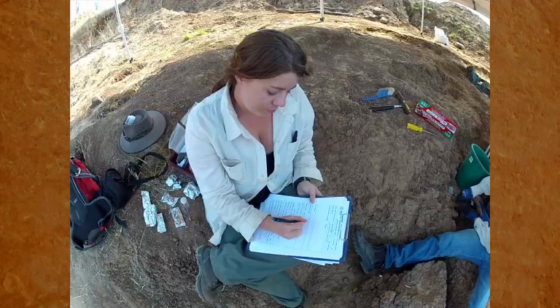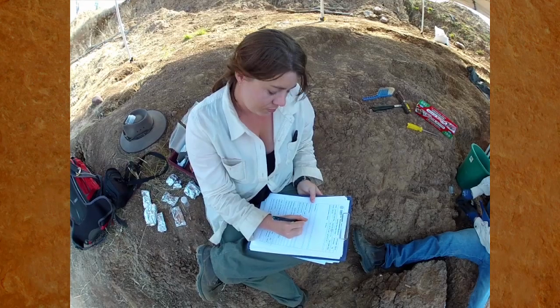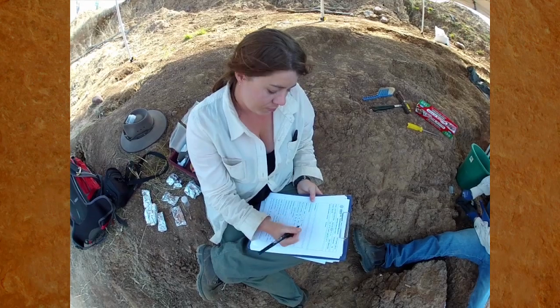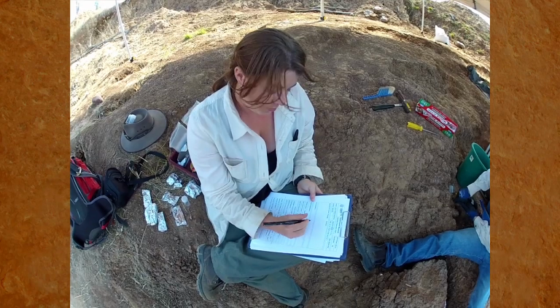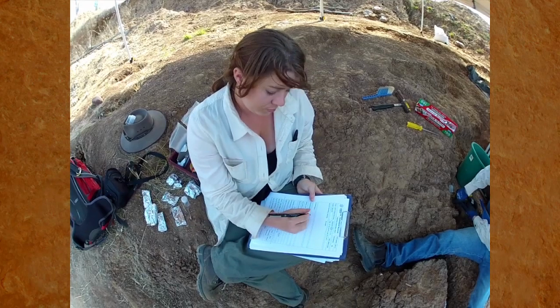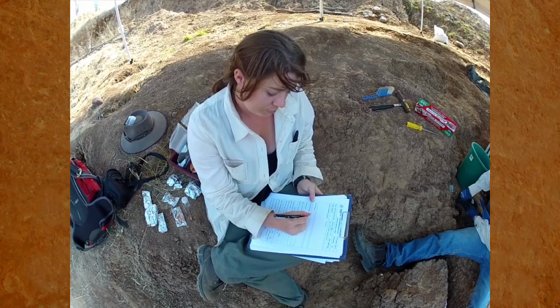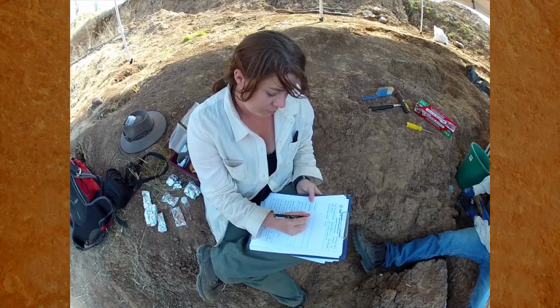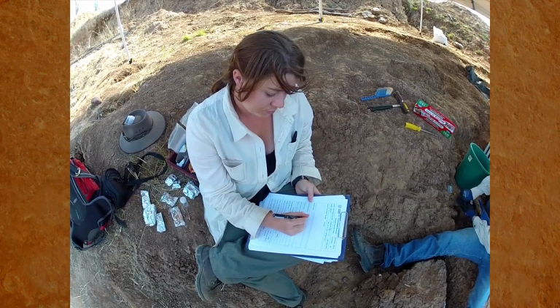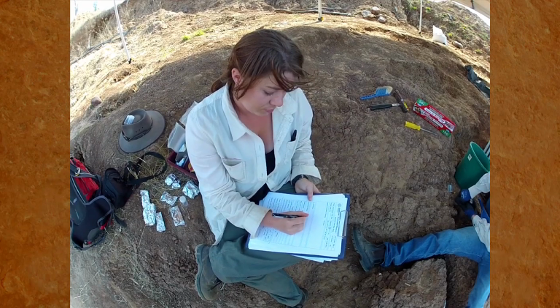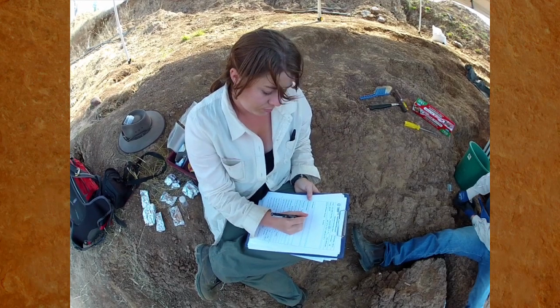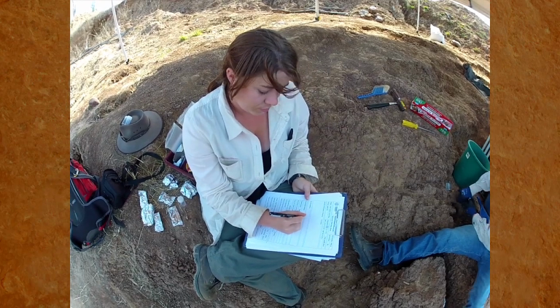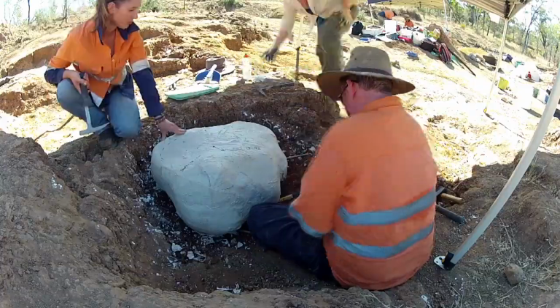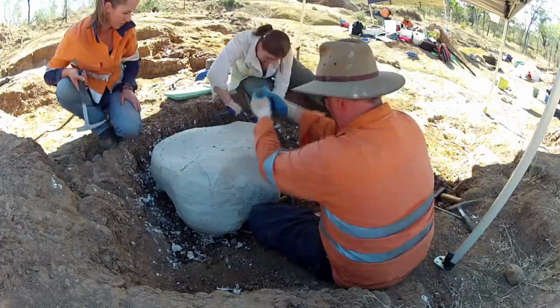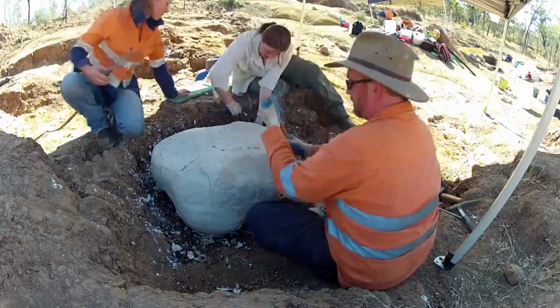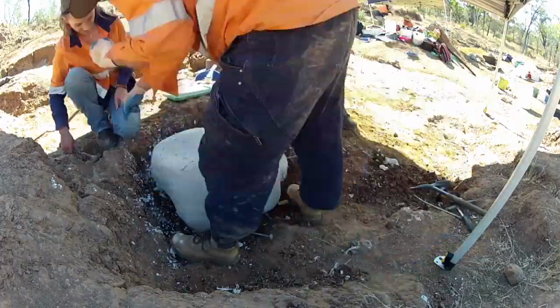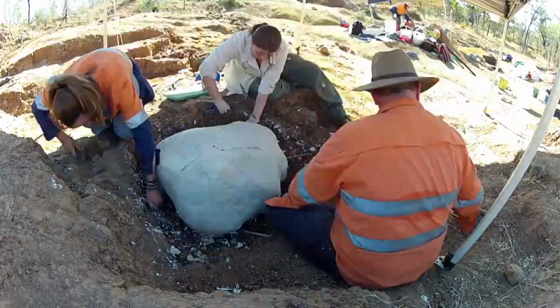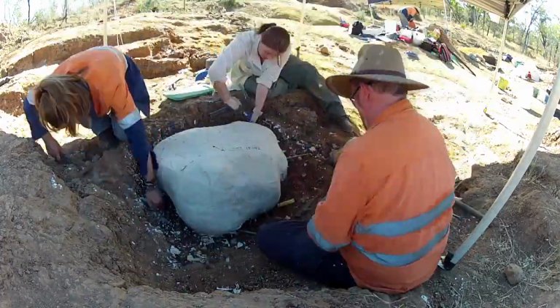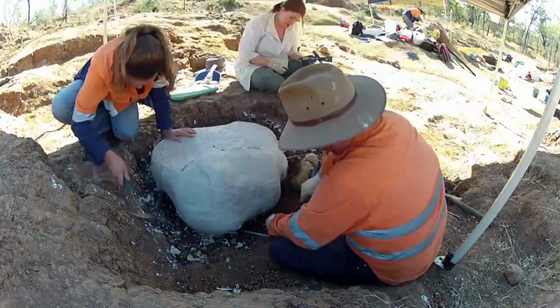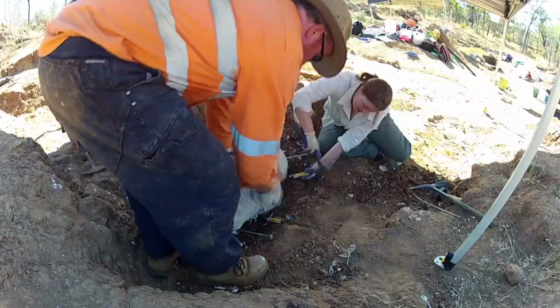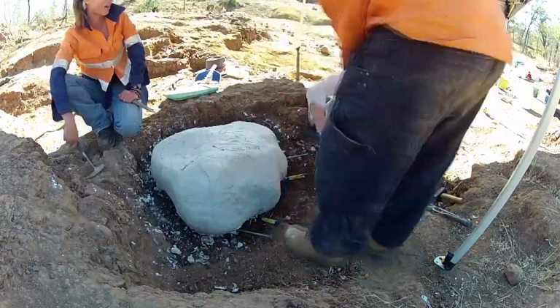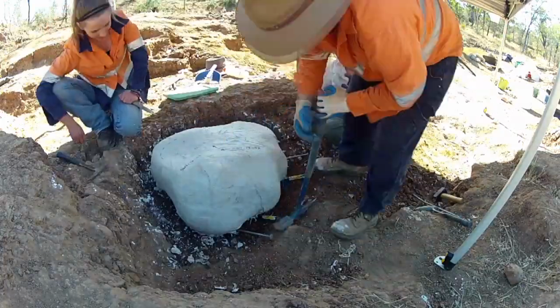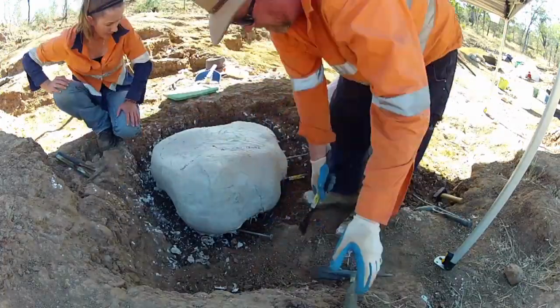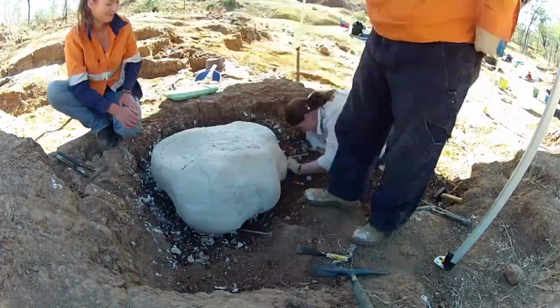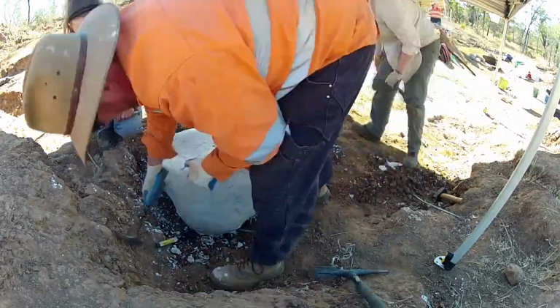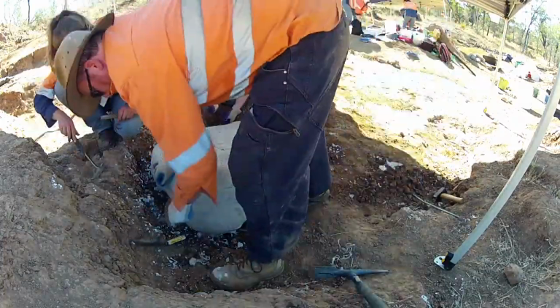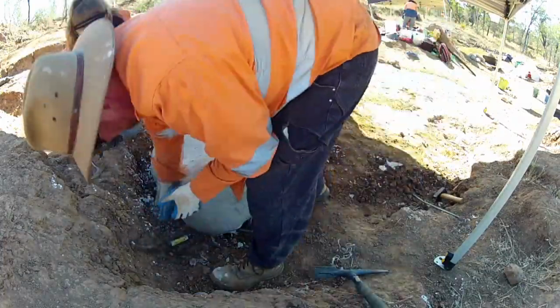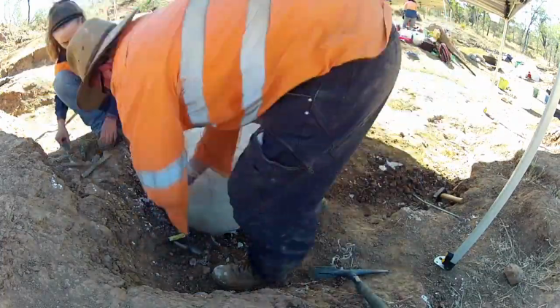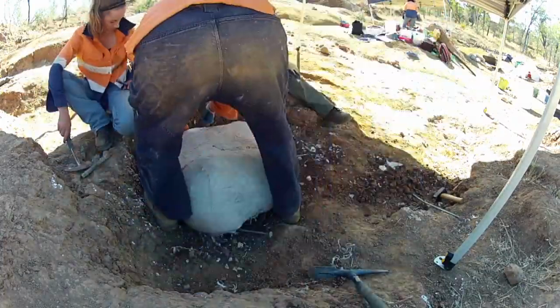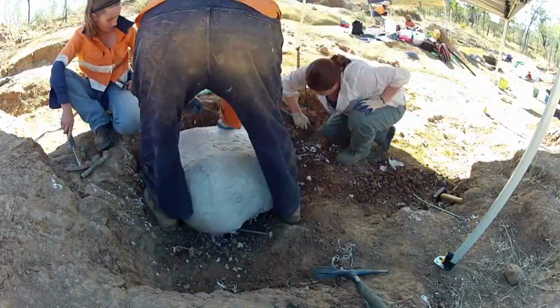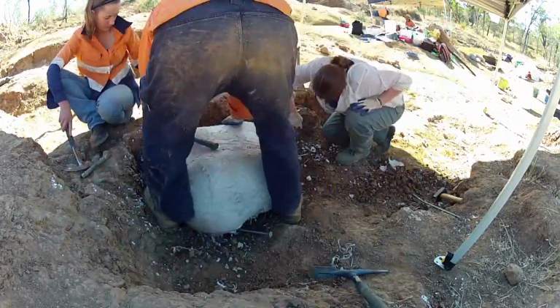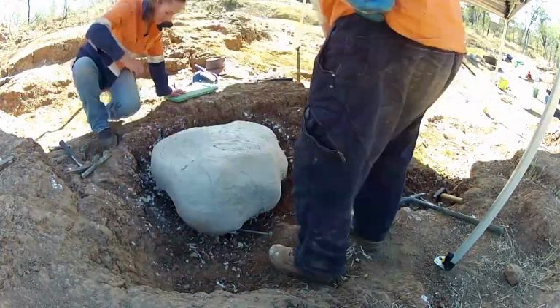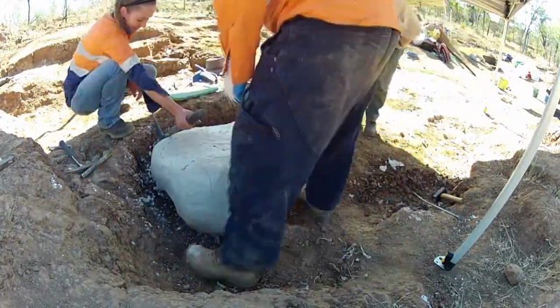All the fossil specimens are recorded in the ground. For our larger specimens, we make a plaster jacket so that they can be safely transported back to the museum.